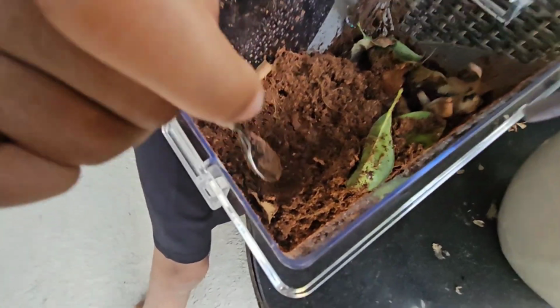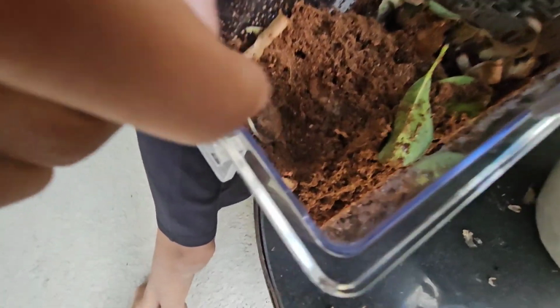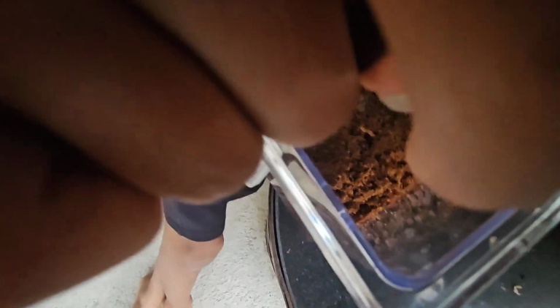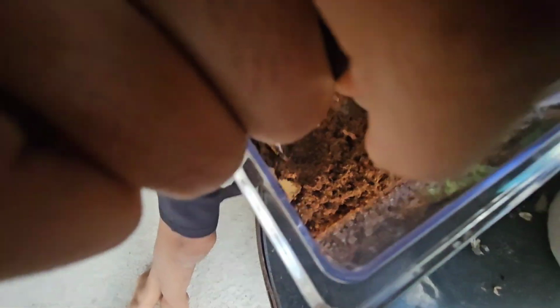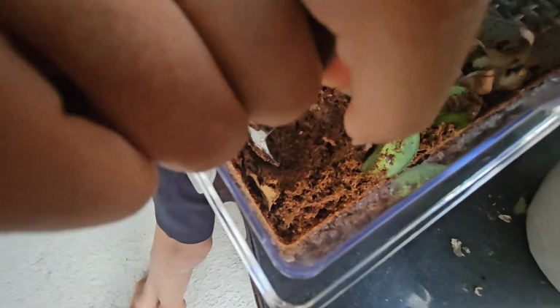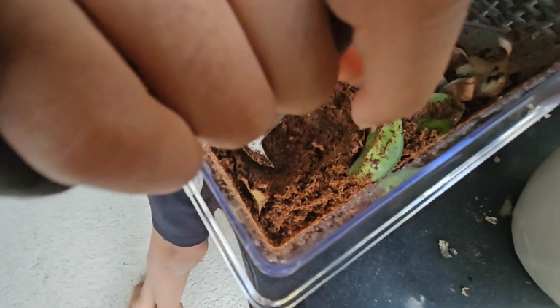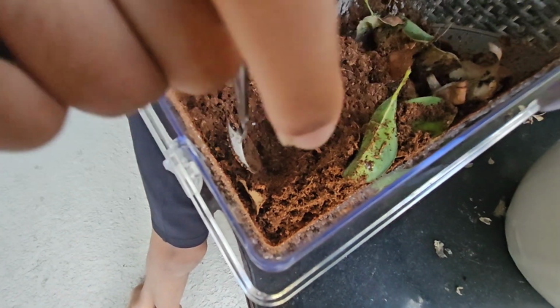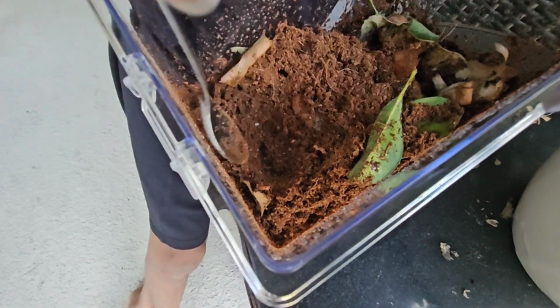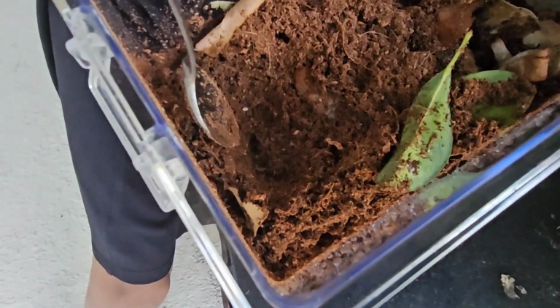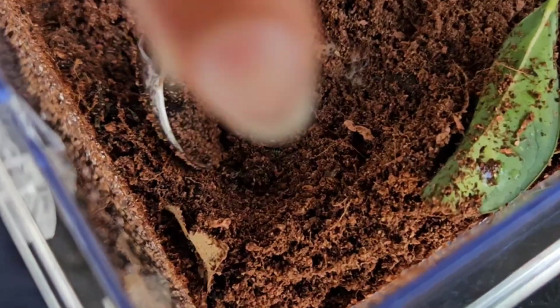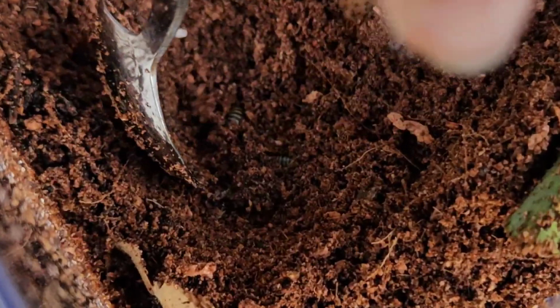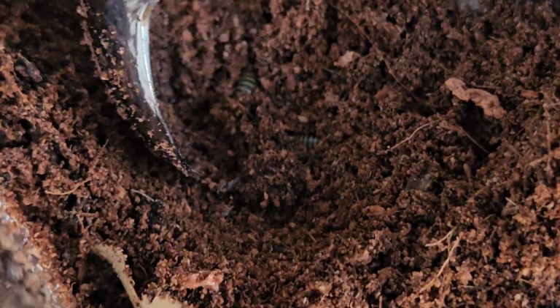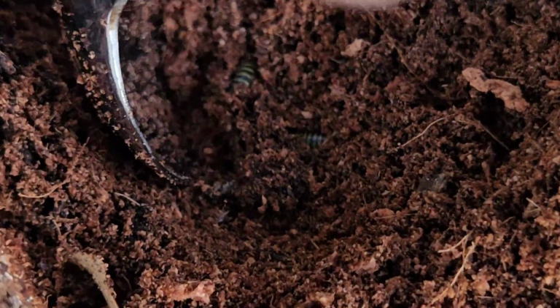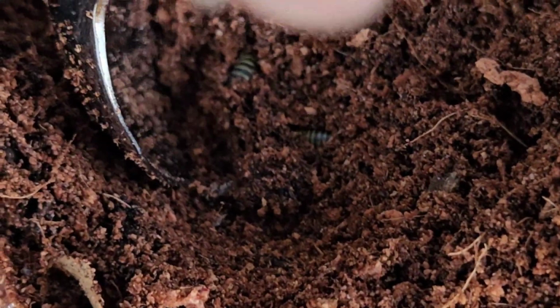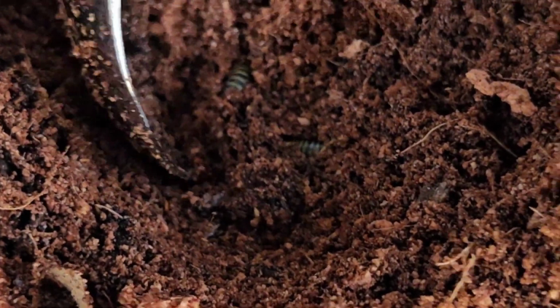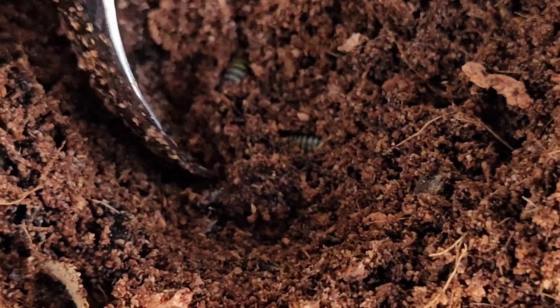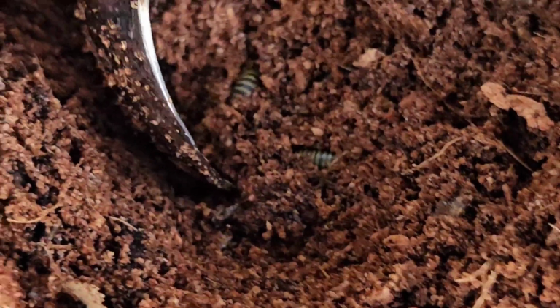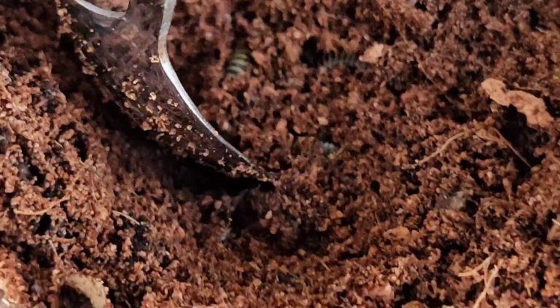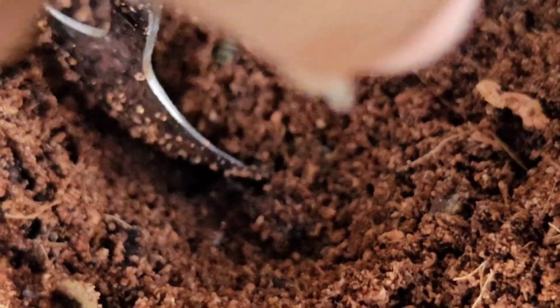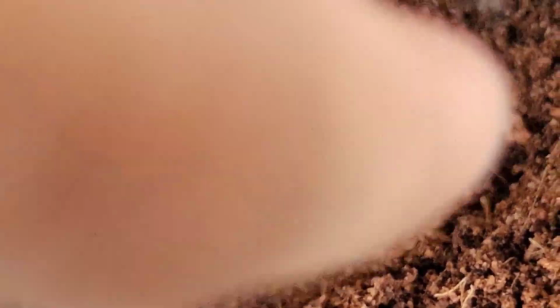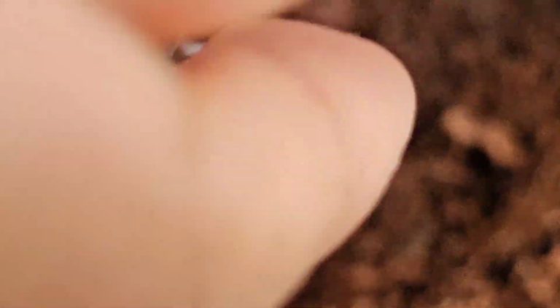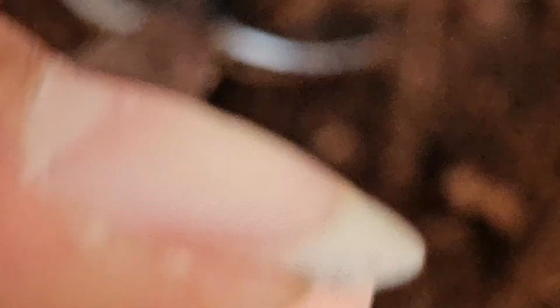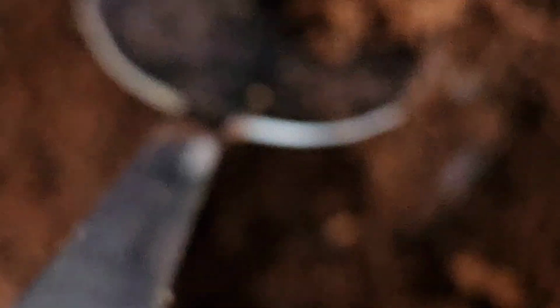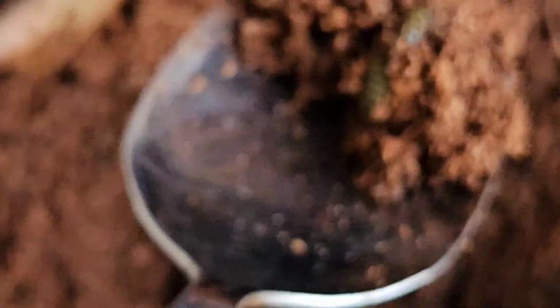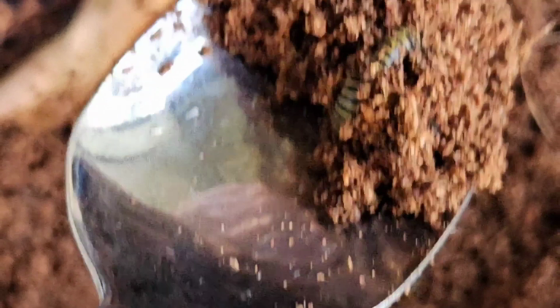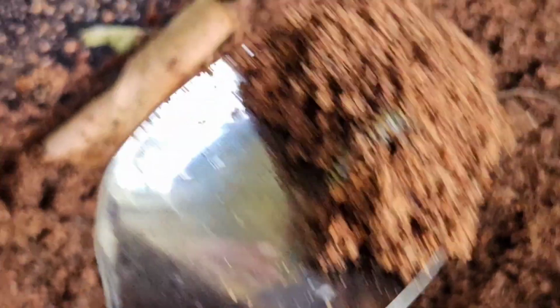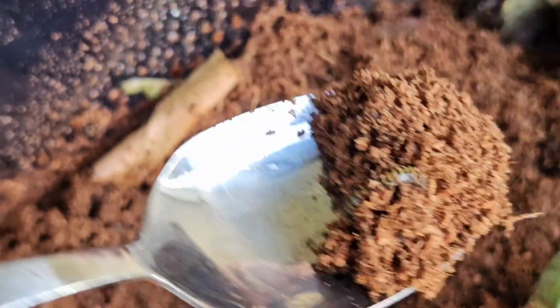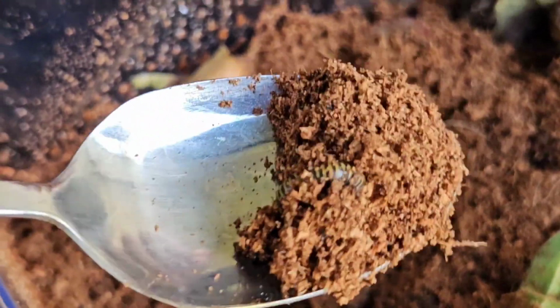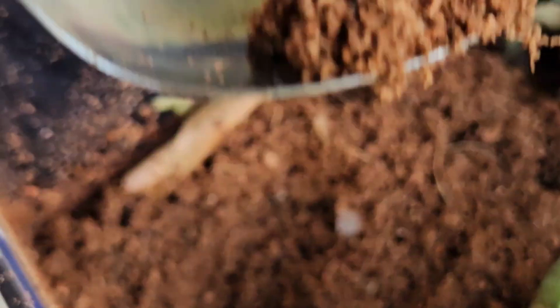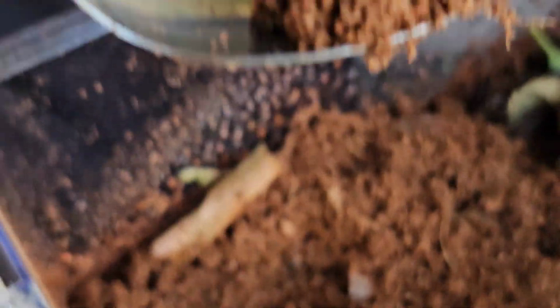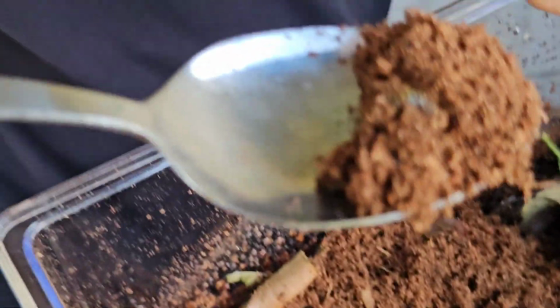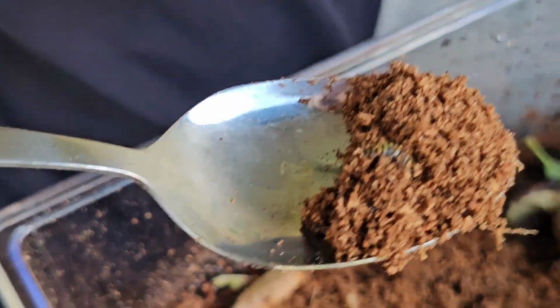You got some millipedes, guys. You have to be careful when you do this because you don't want to hurt them. I'm digging very deep so I don't hit it on the bottom. Look at that — that's a big one!